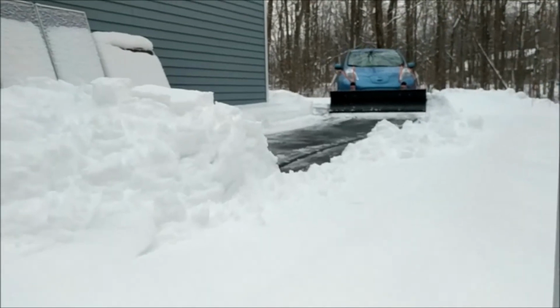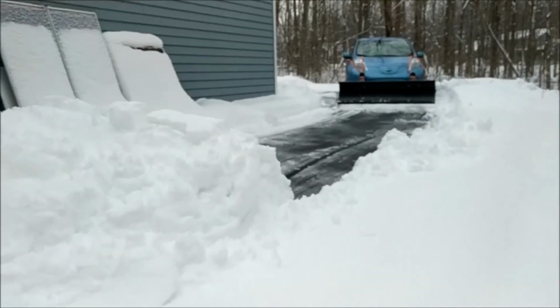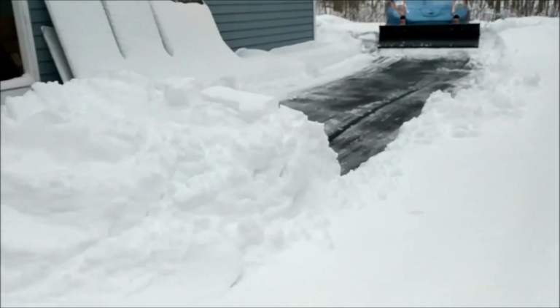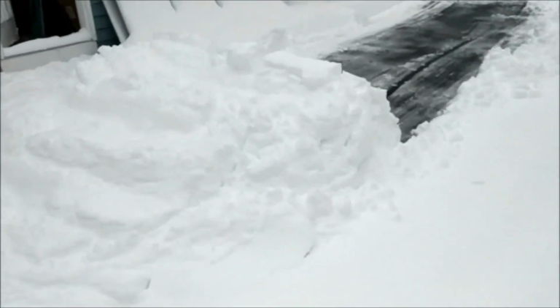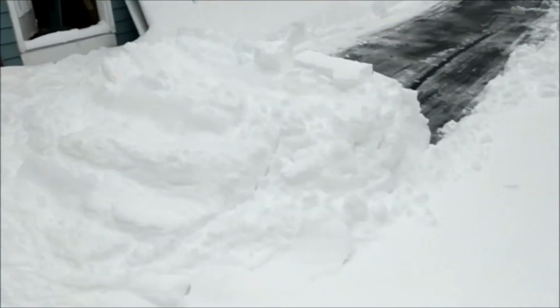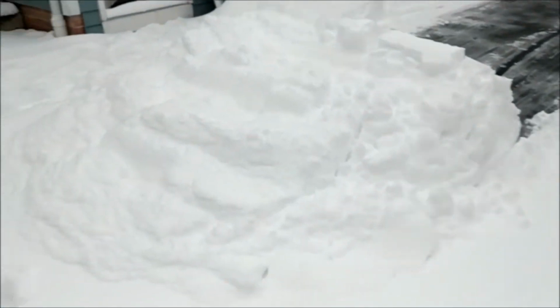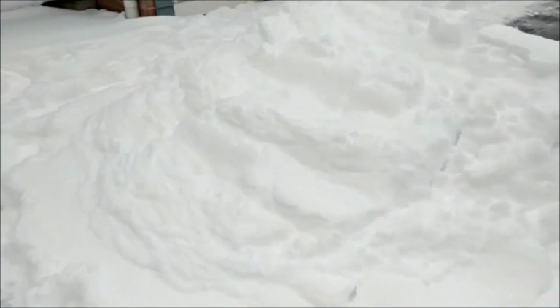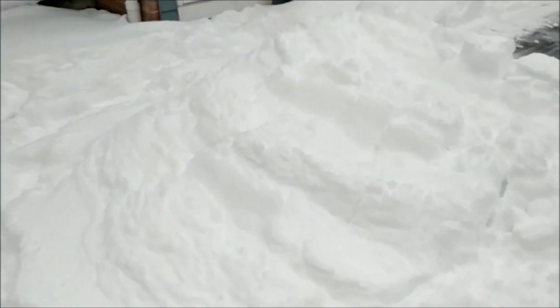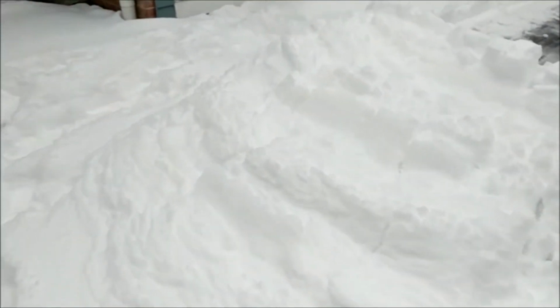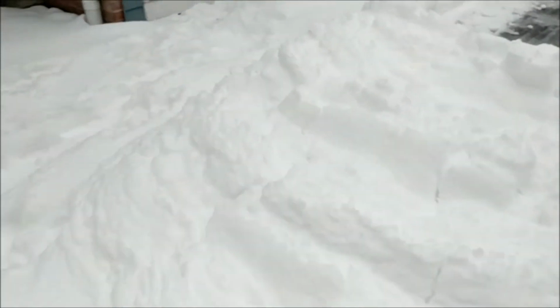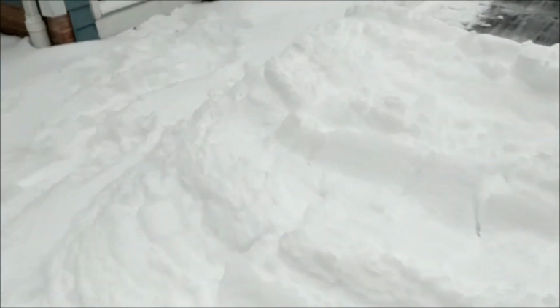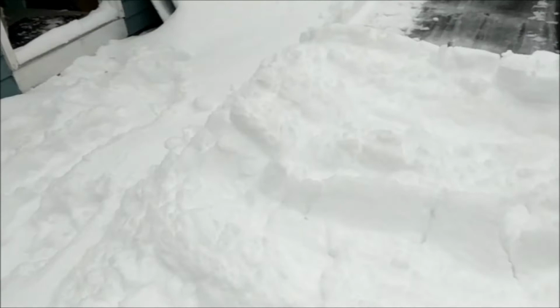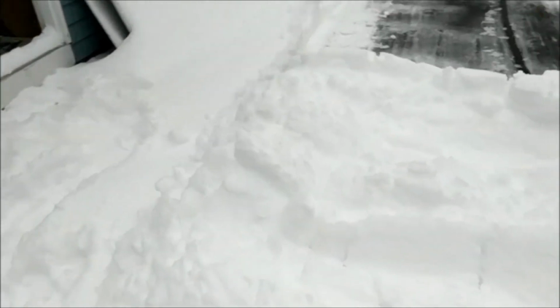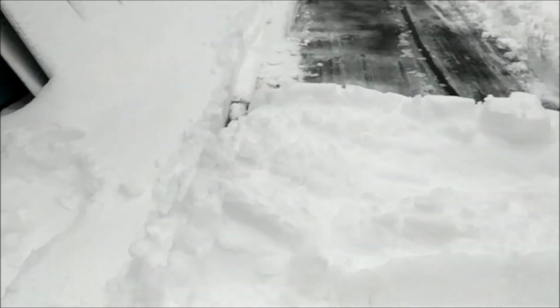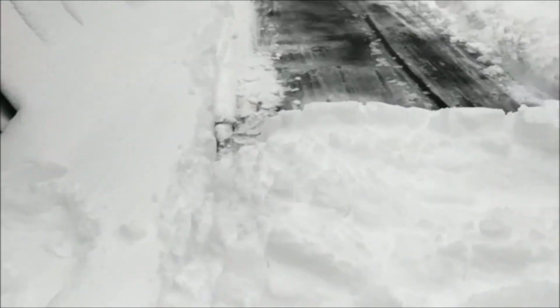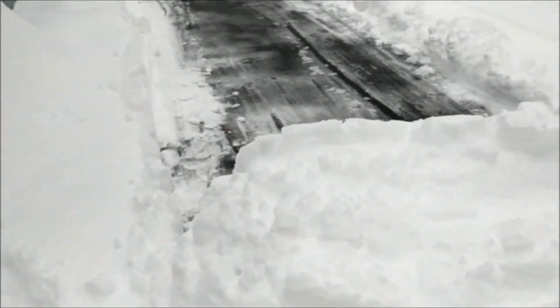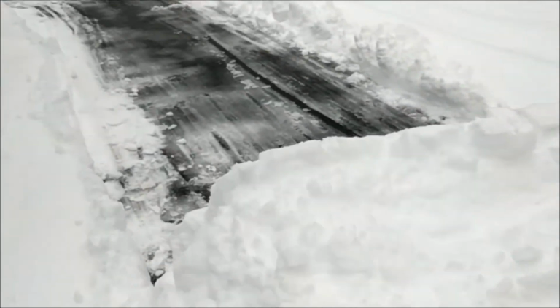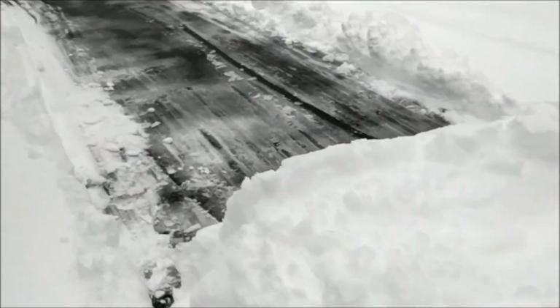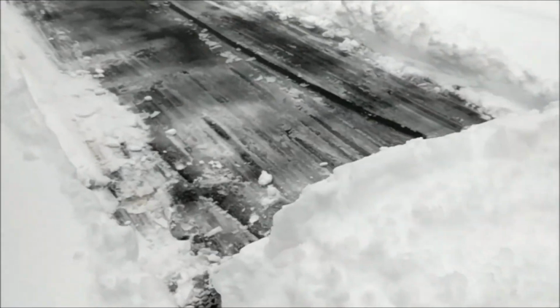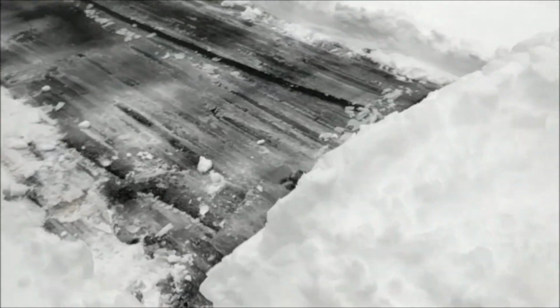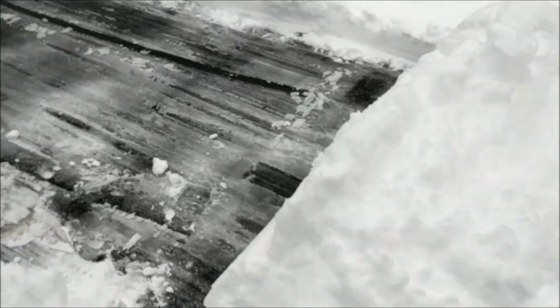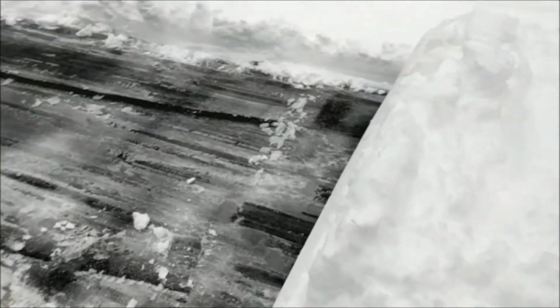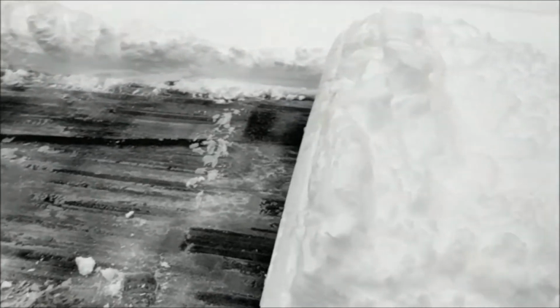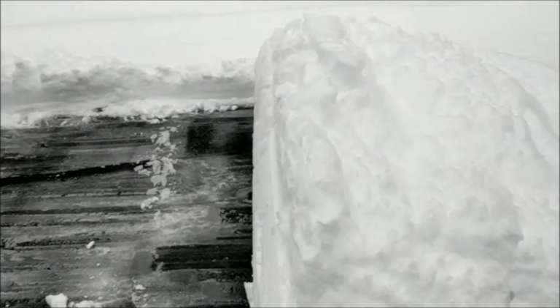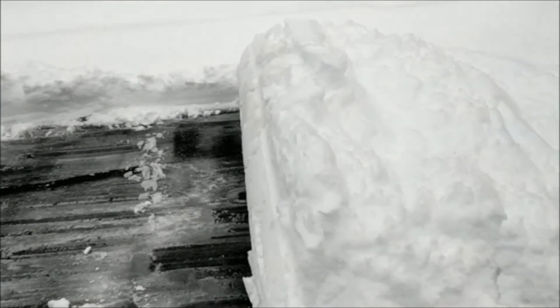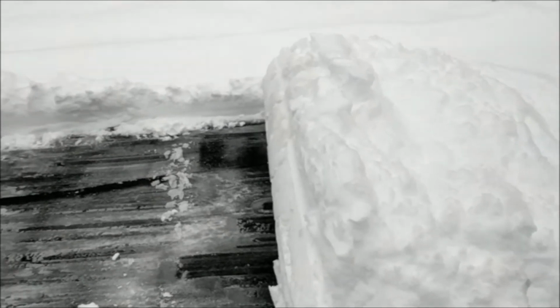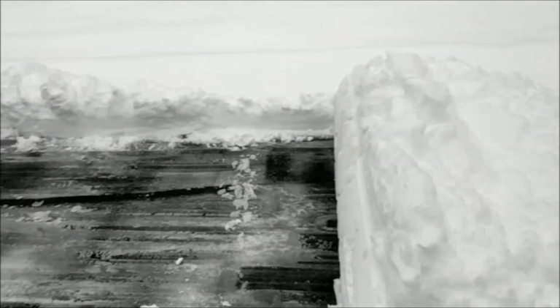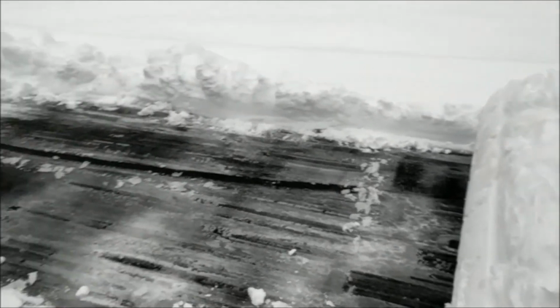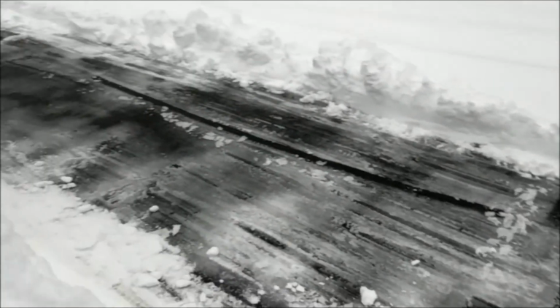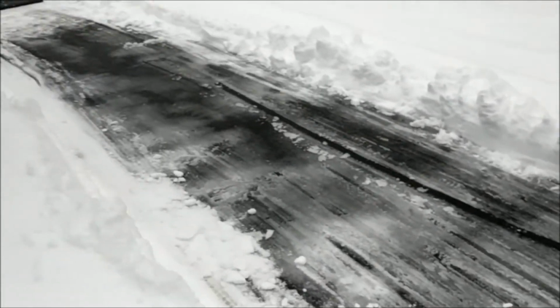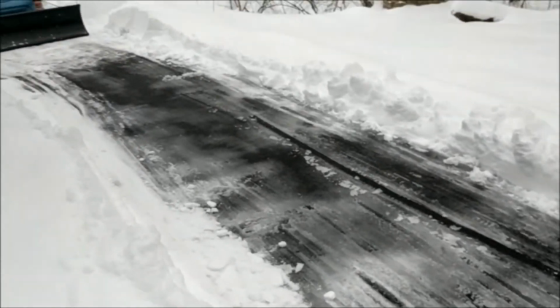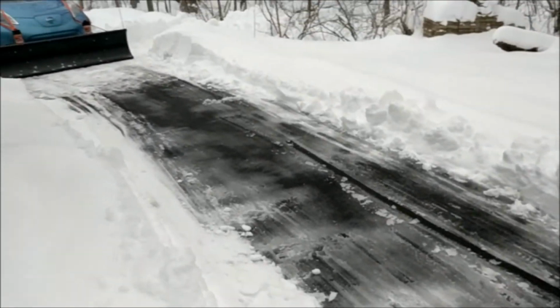Alright, so there's your limit. That's about as much weight as it could push. It was pretty slushy underneath, so that is a heavy pile. Not bad for a little Nissan Leaf.